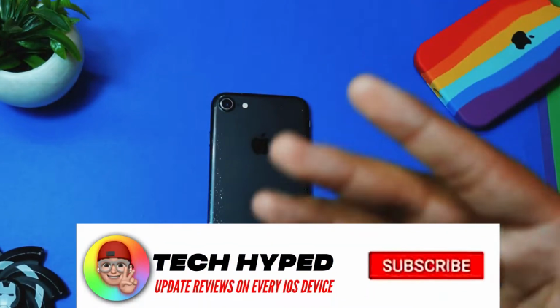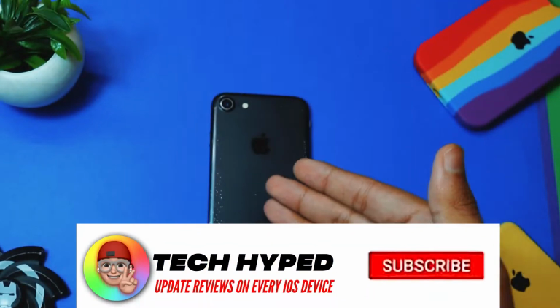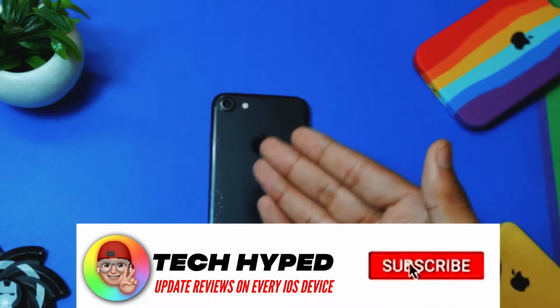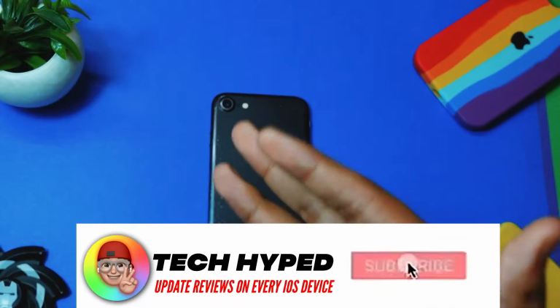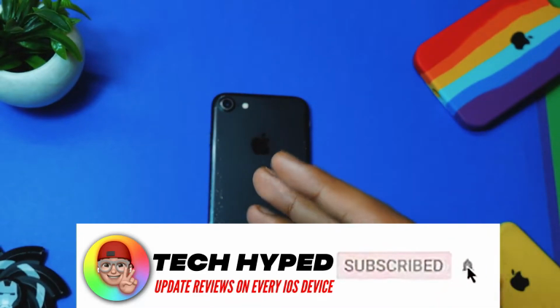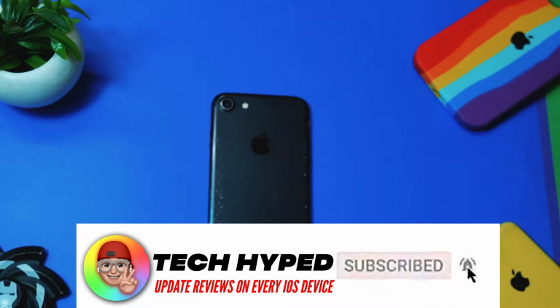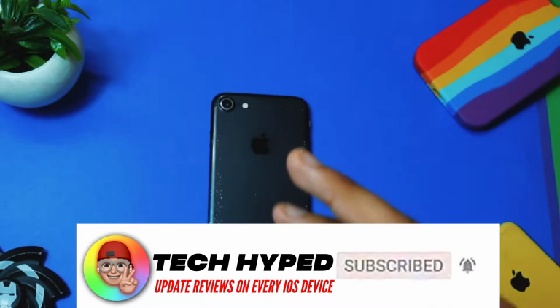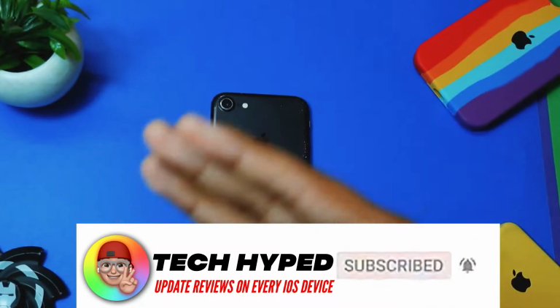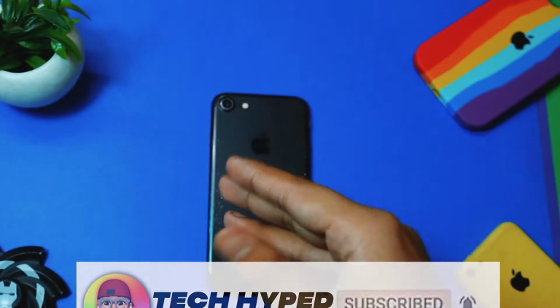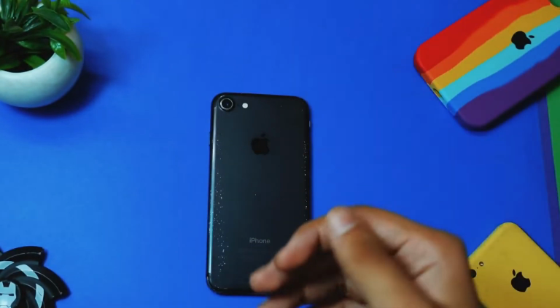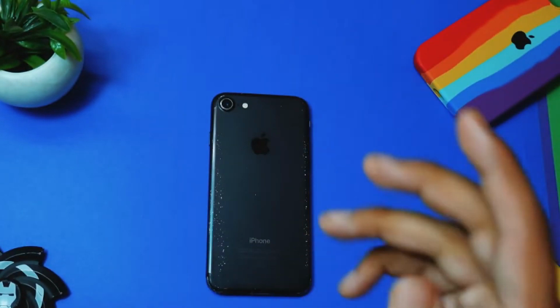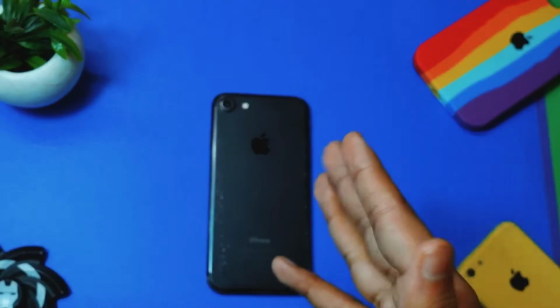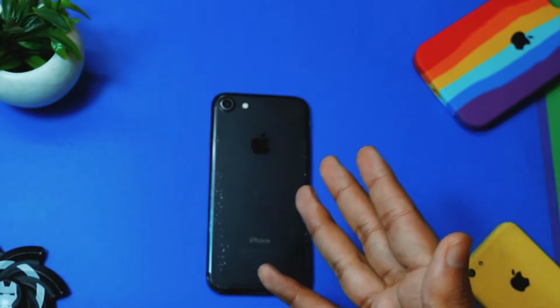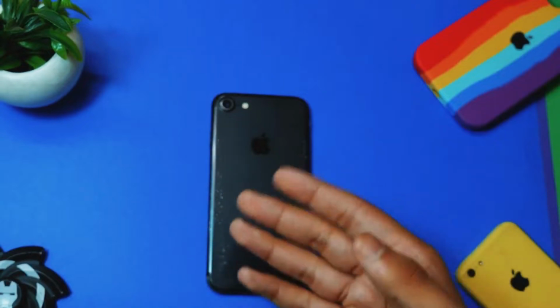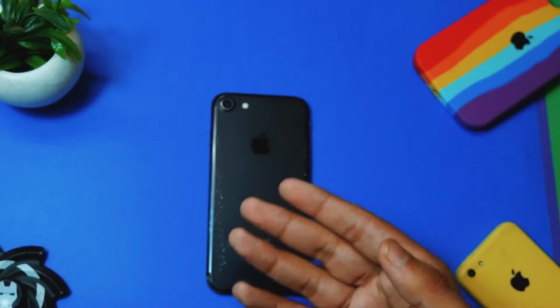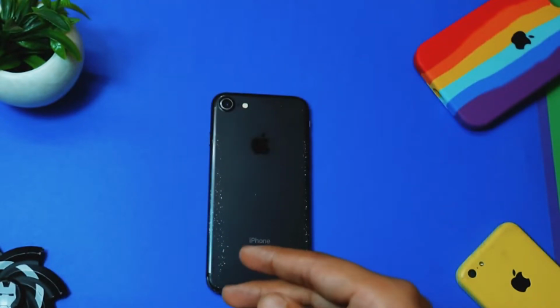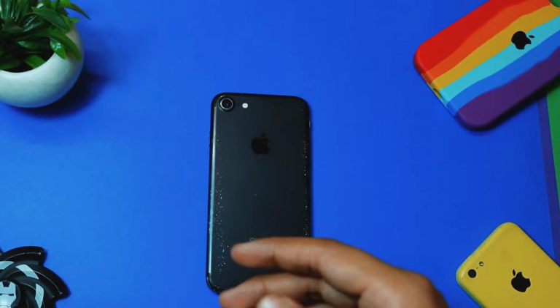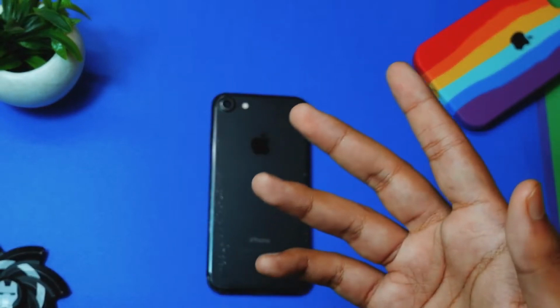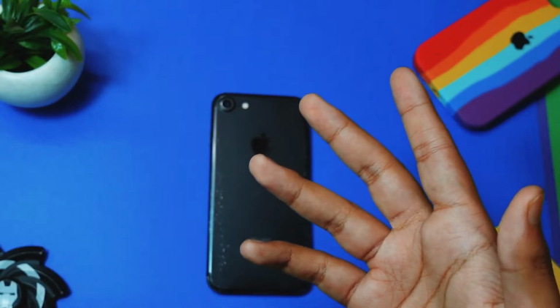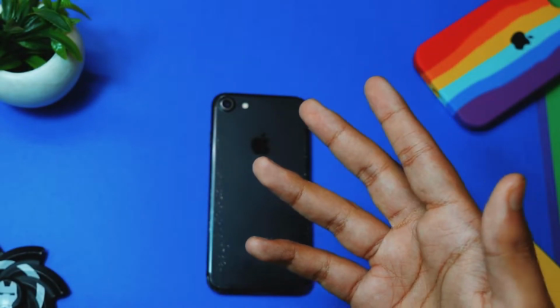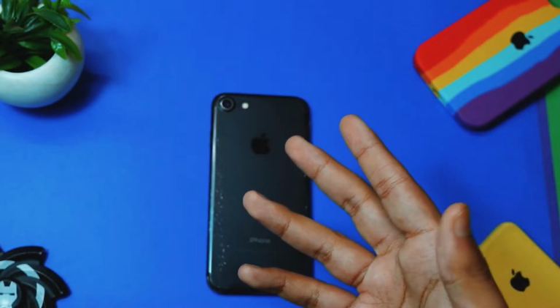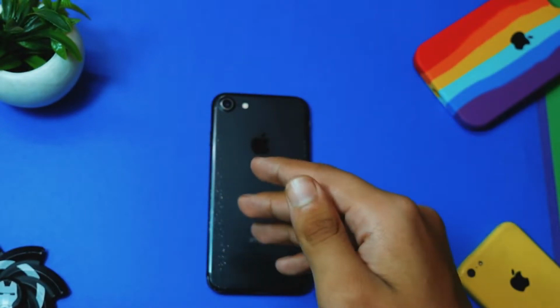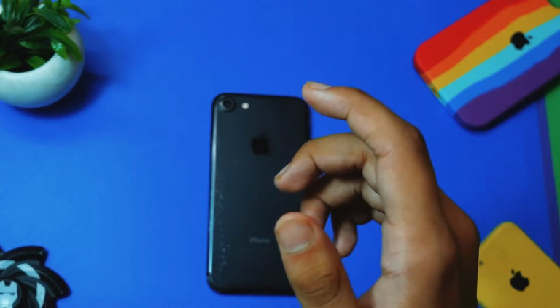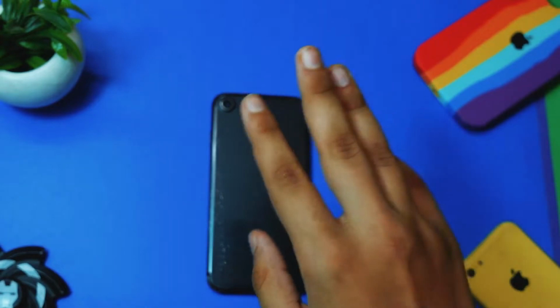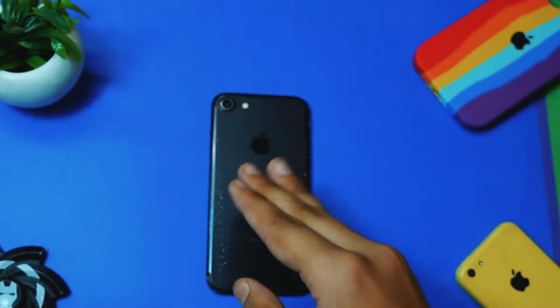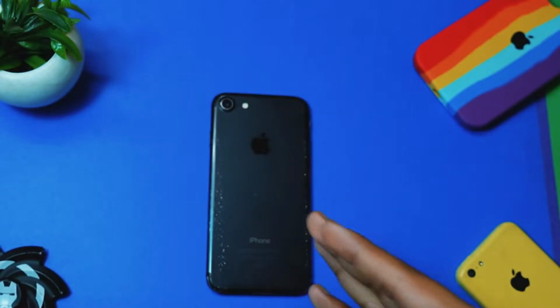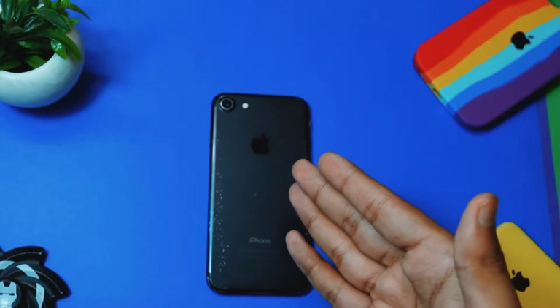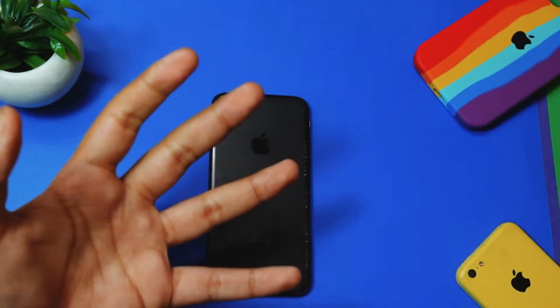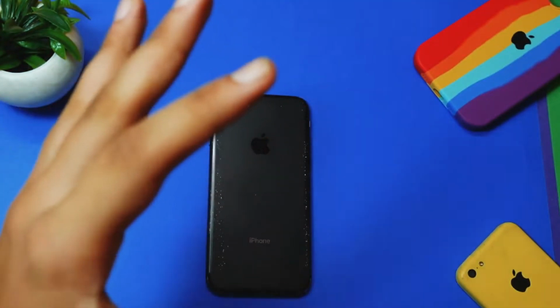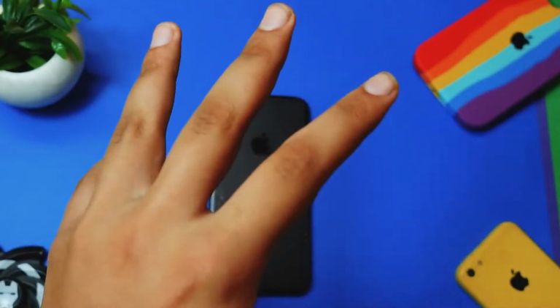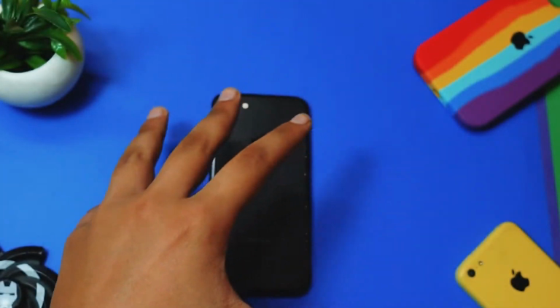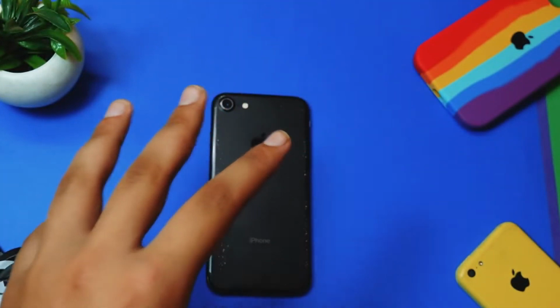If you are not using an MFI certified charger, your device will heat up, and not only that — your device will eventually drop the battery percentage really quickly, much faster than you think. It may drop like five percent in just three to four months.